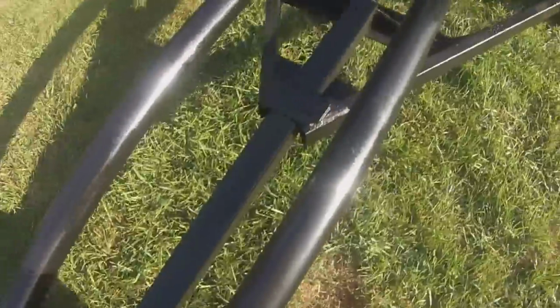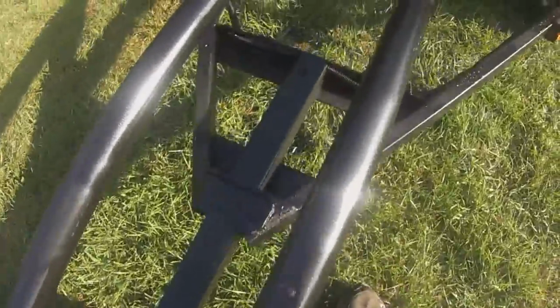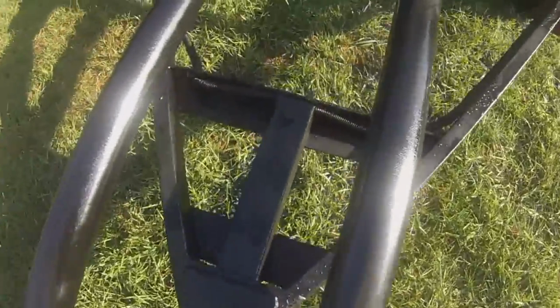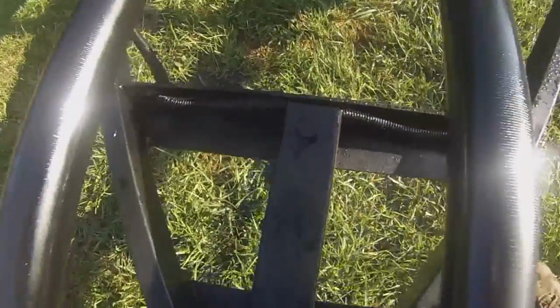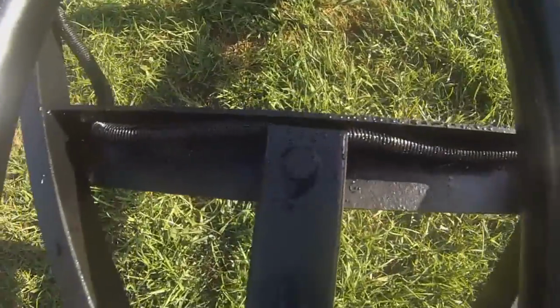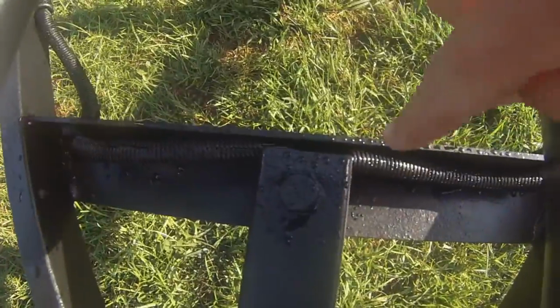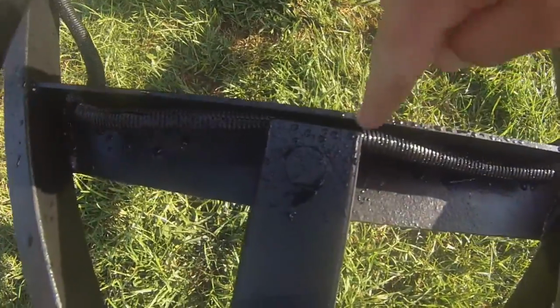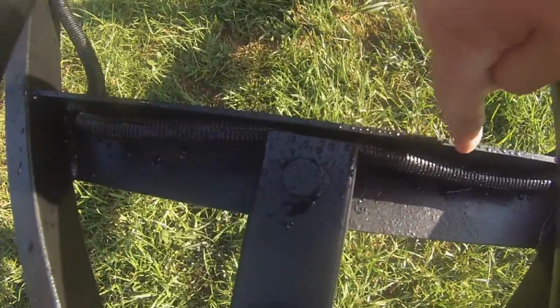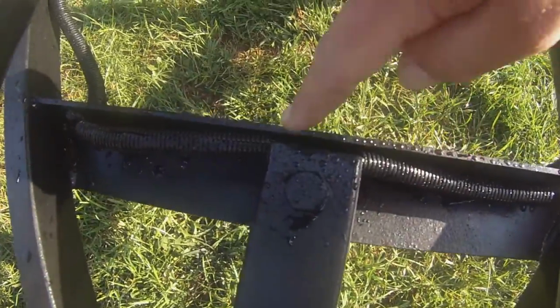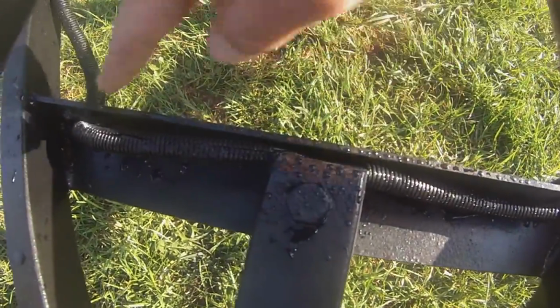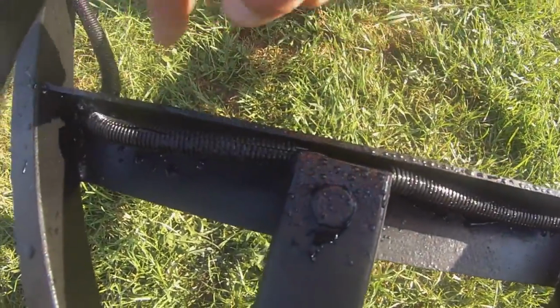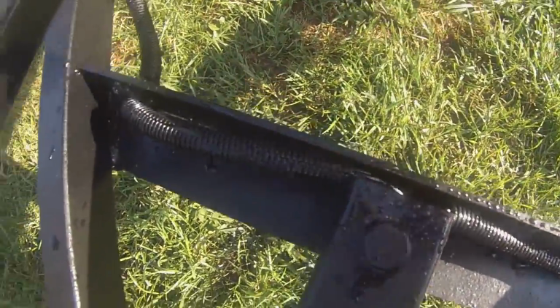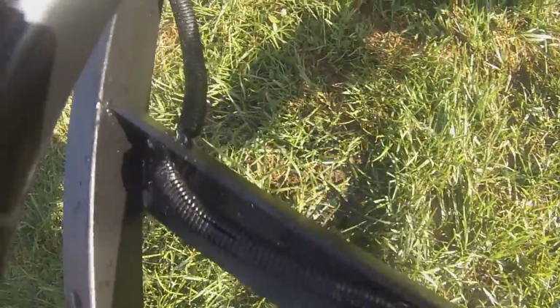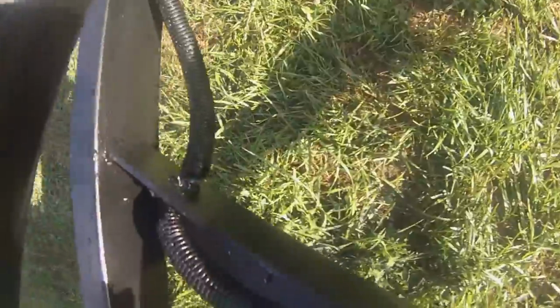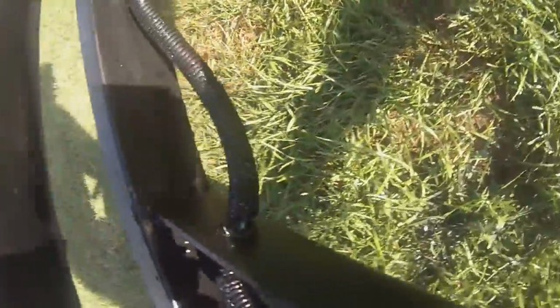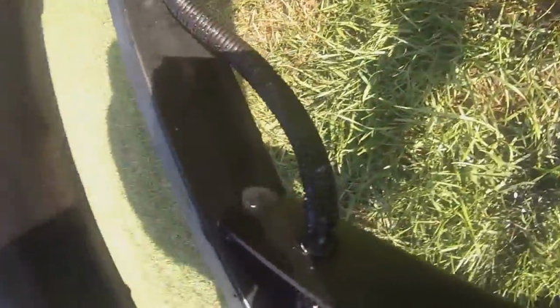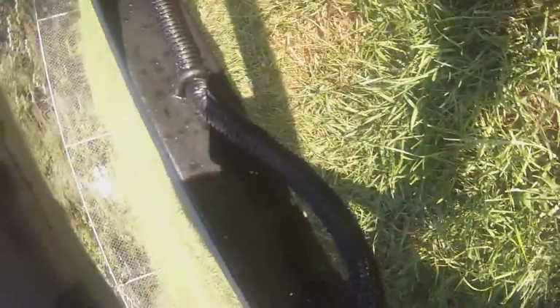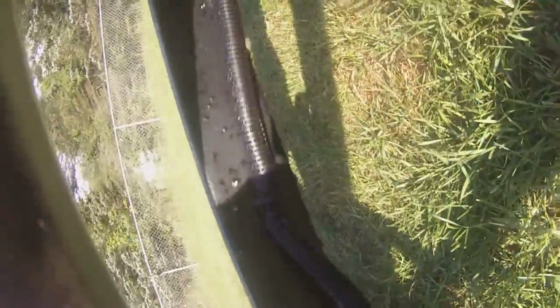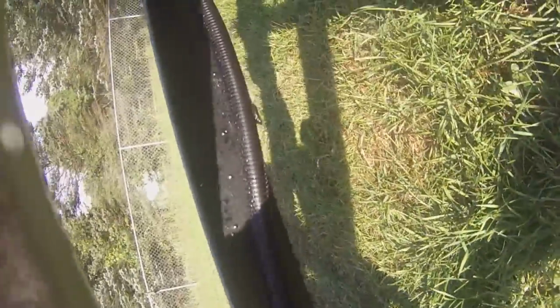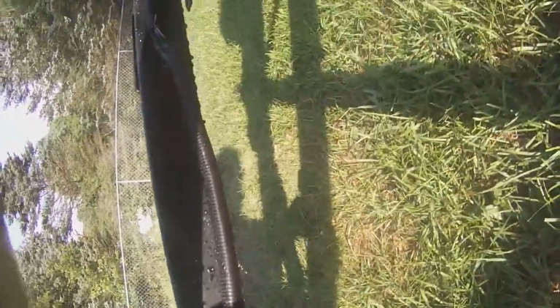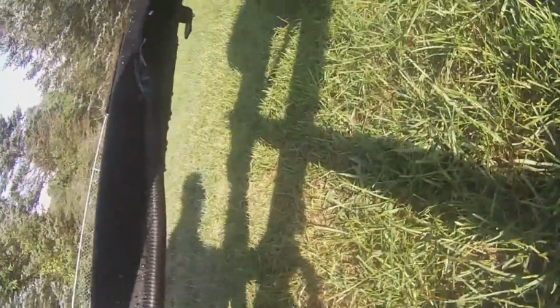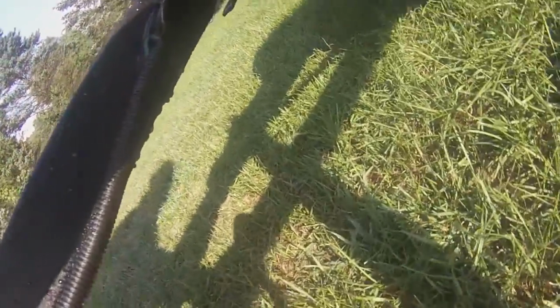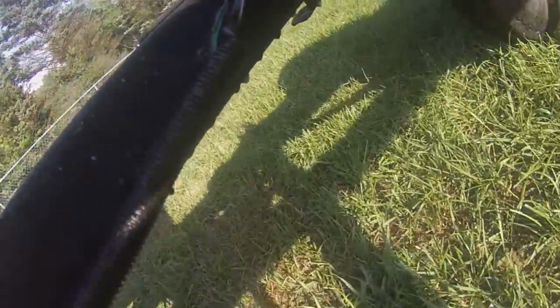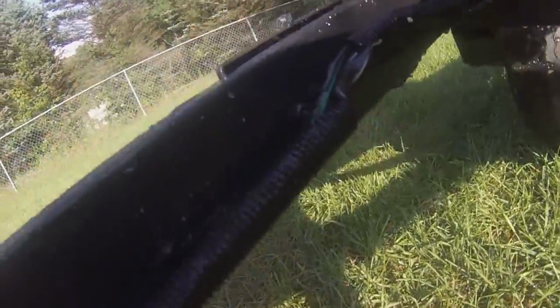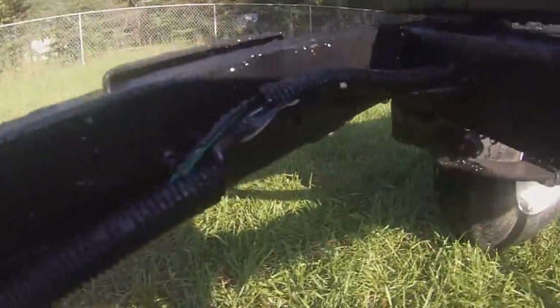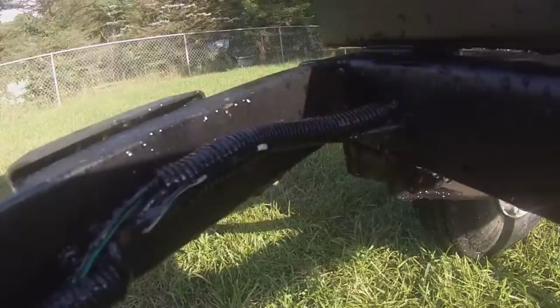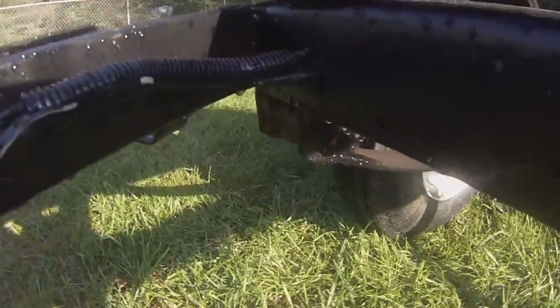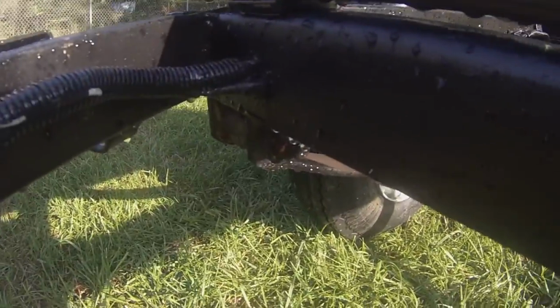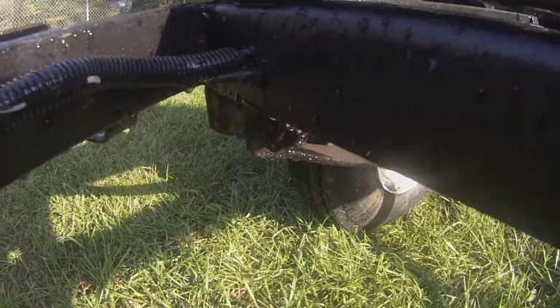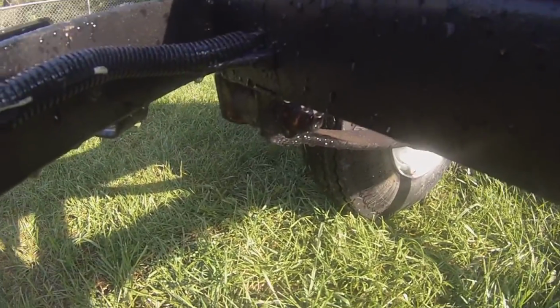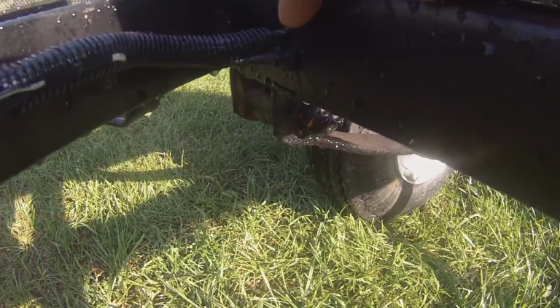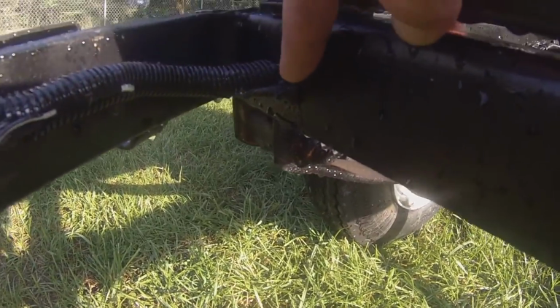This is the electrical that I ran. Had to drill a couple holes - I just had it kind of wrapped around the frame.